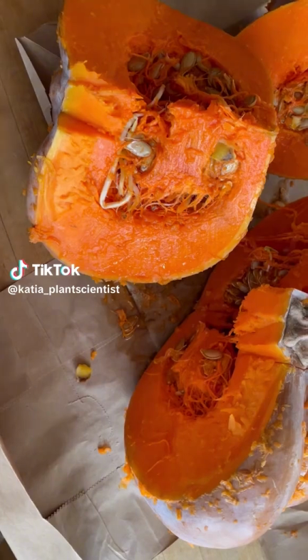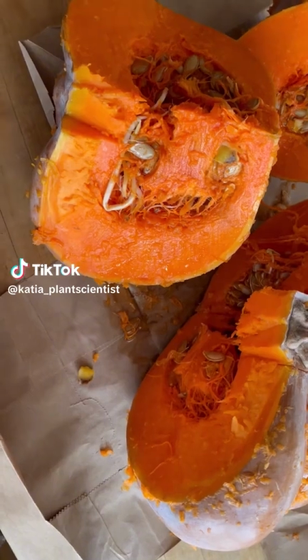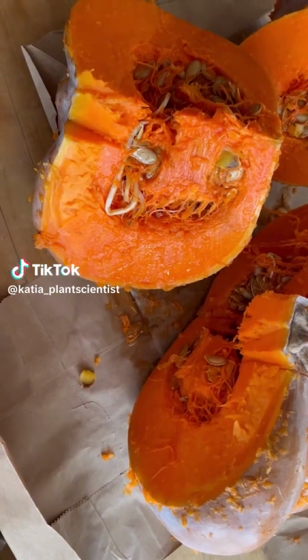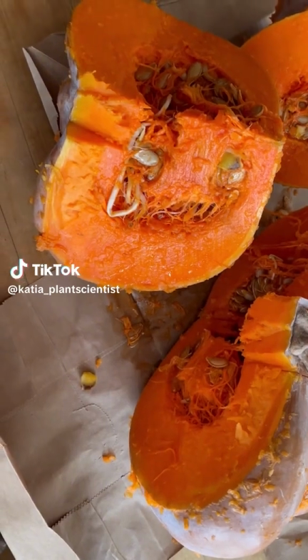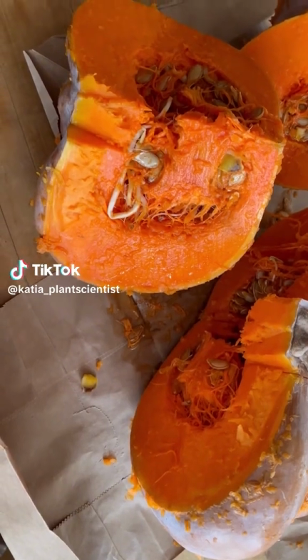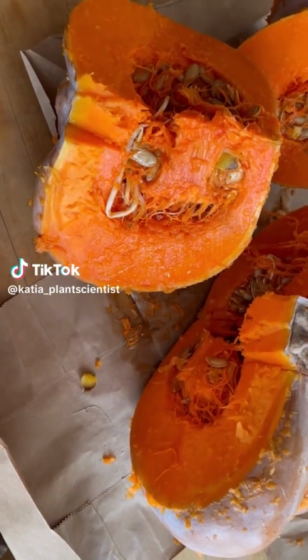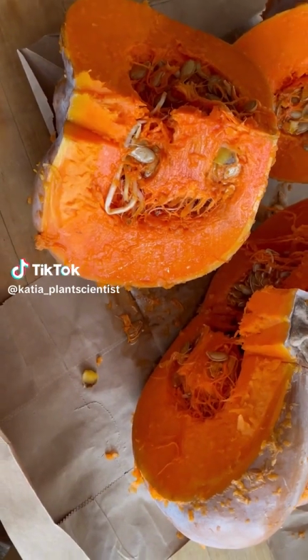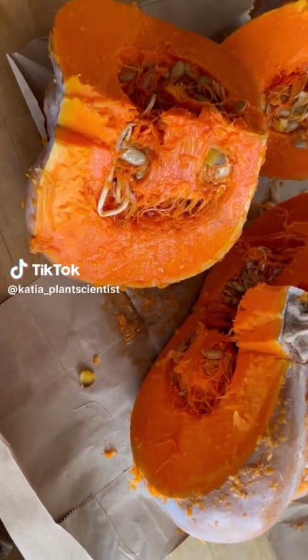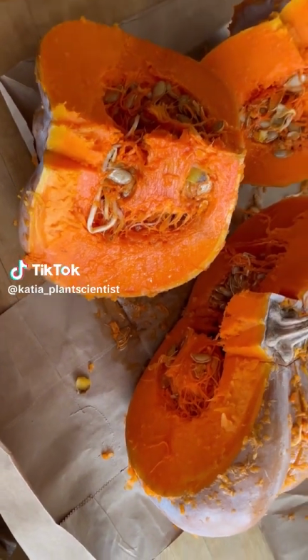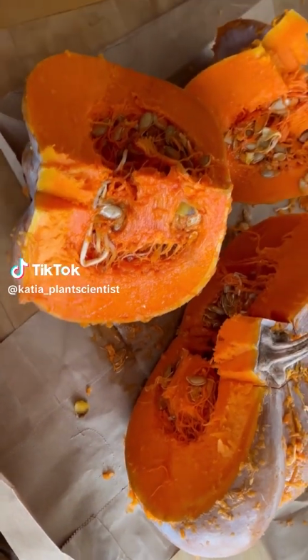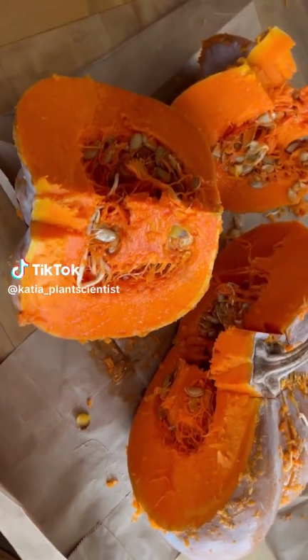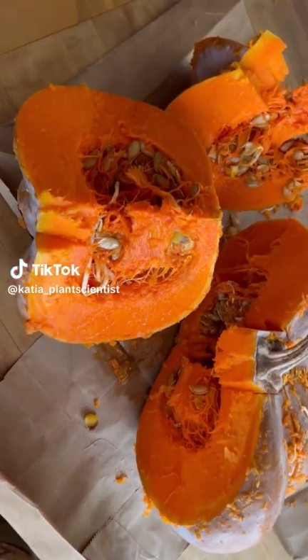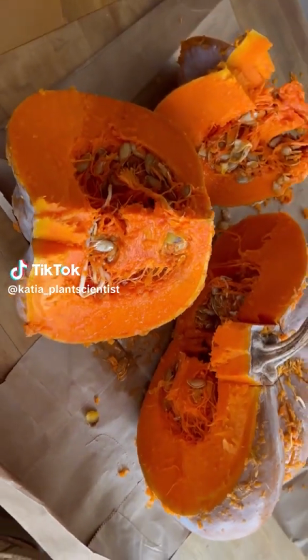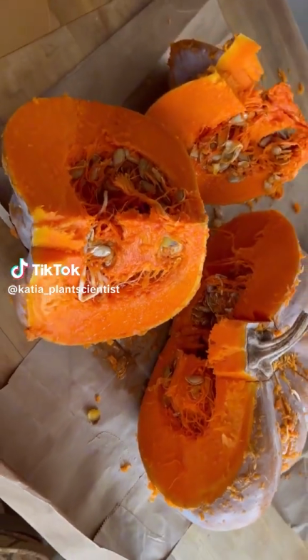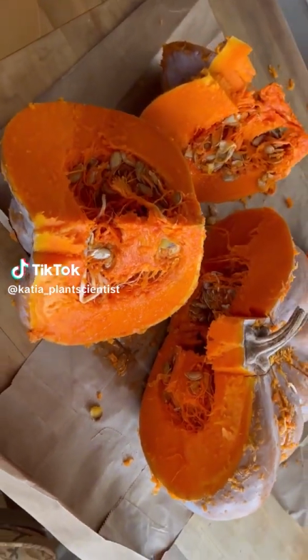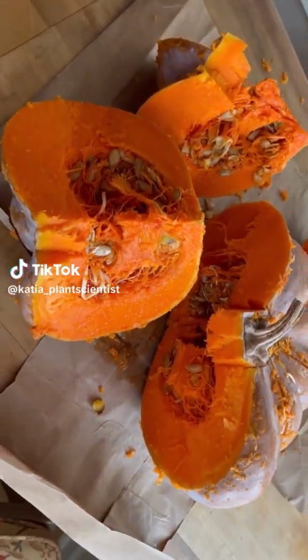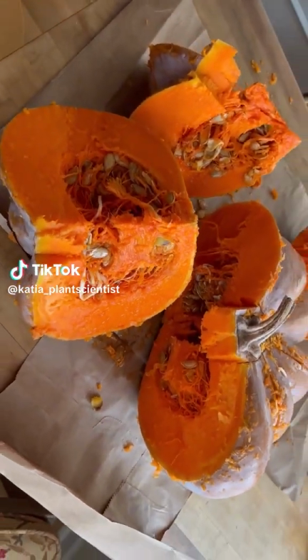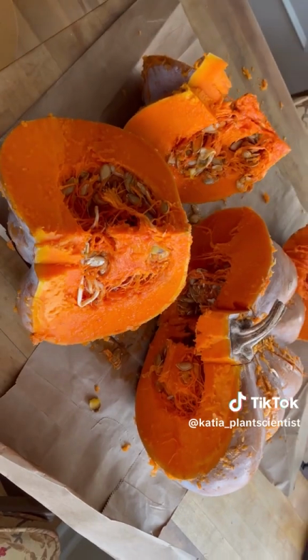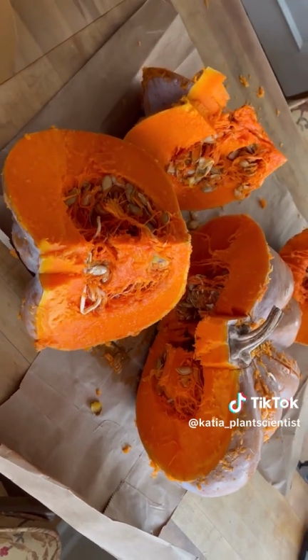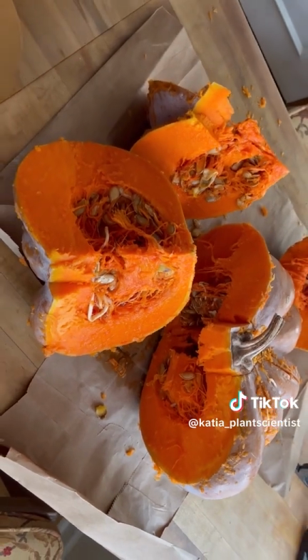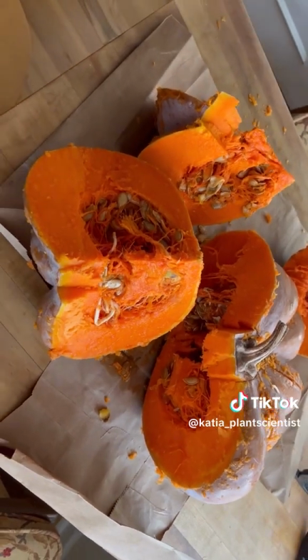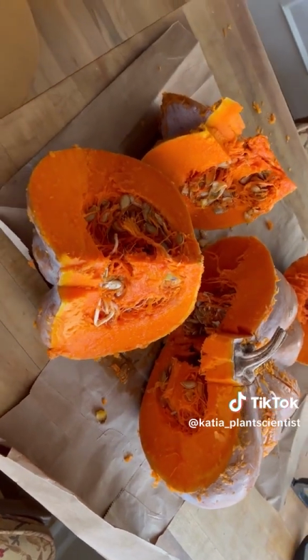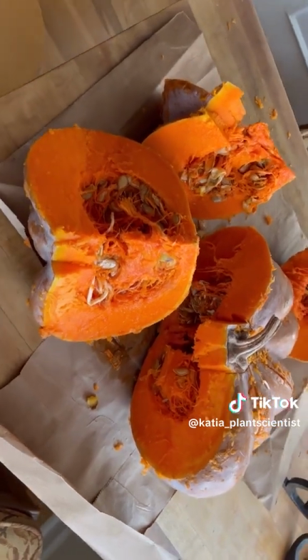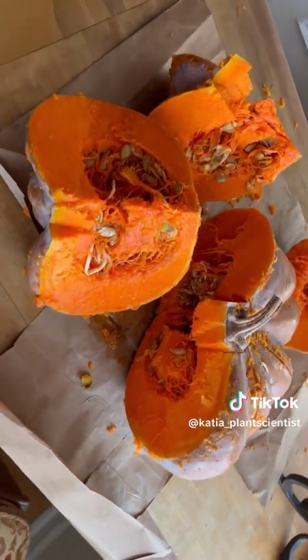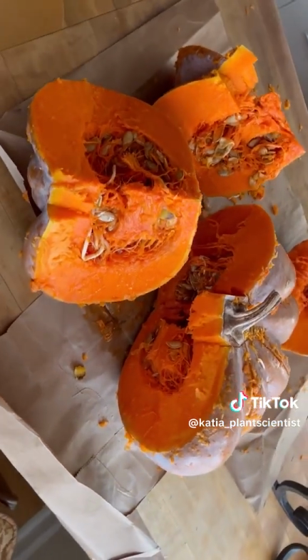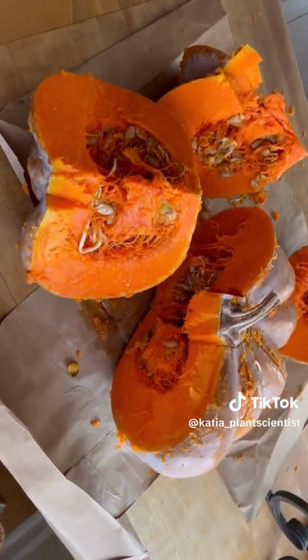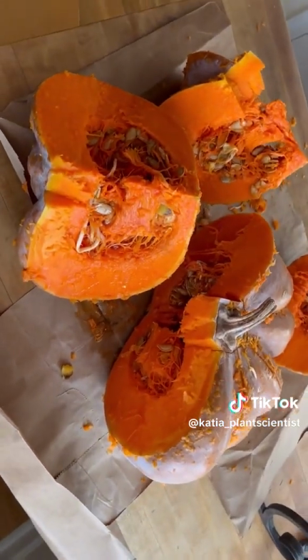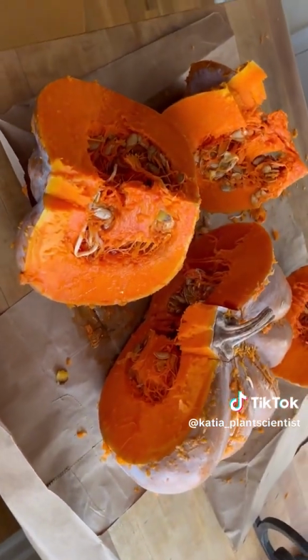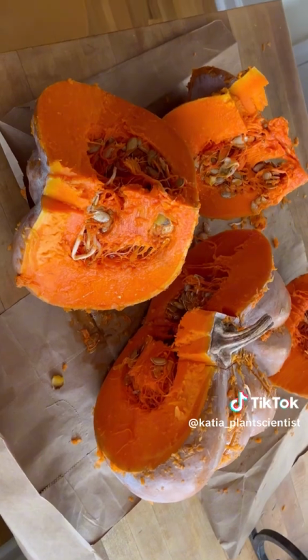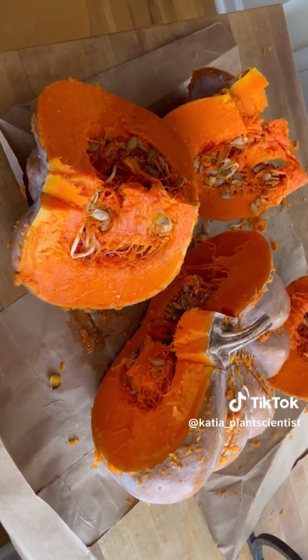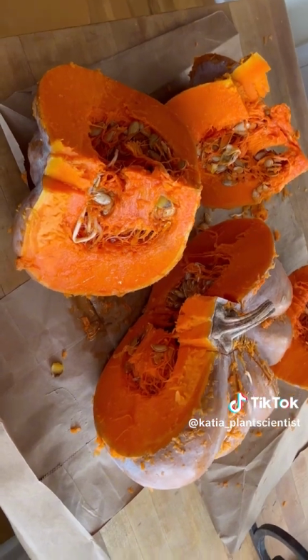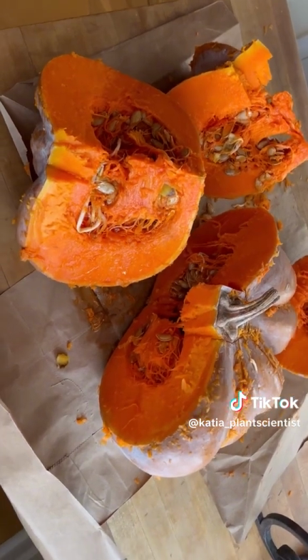Hello everybody, this is Katcha, plant scientist, and today I have a really strange plant biology situation for you.